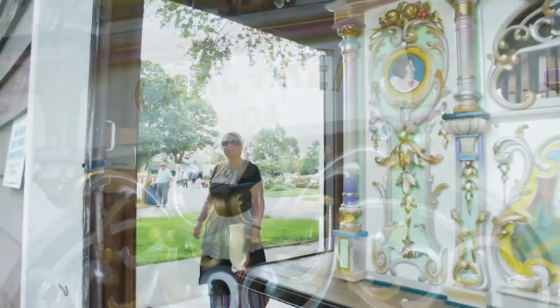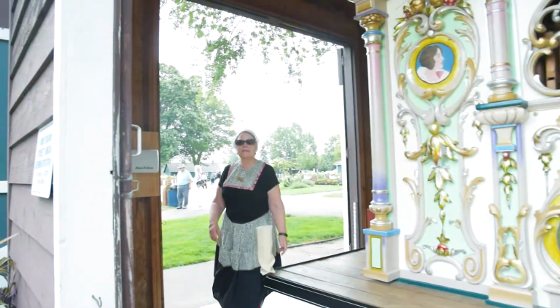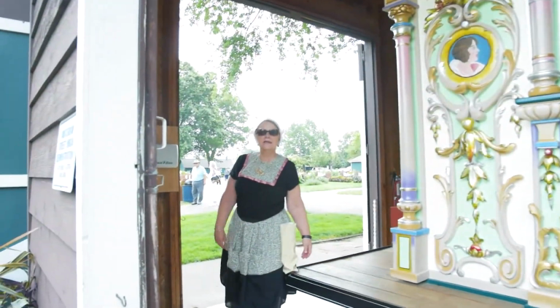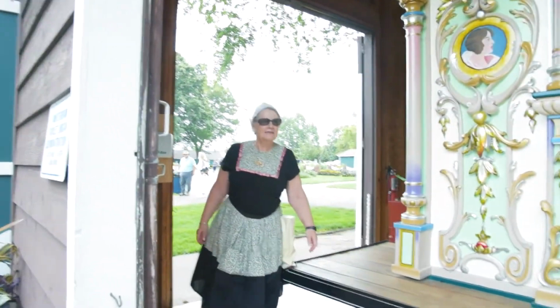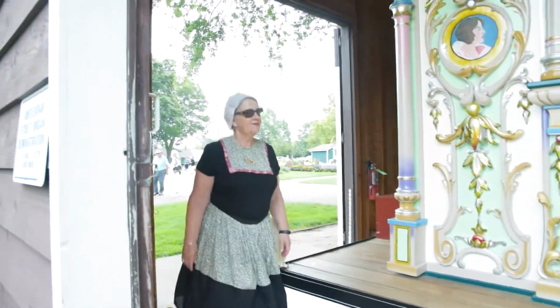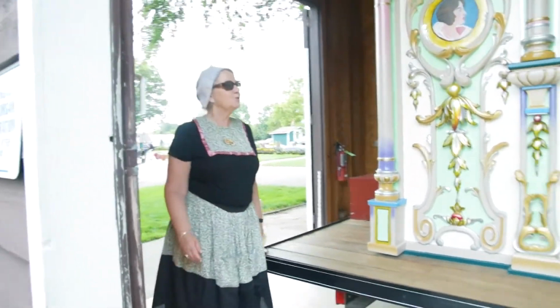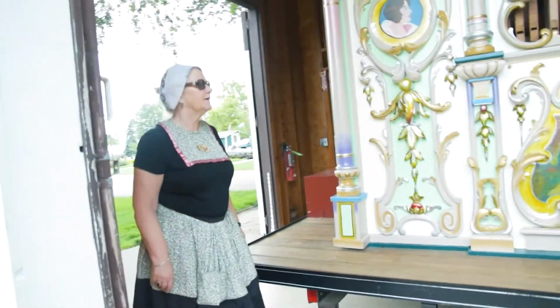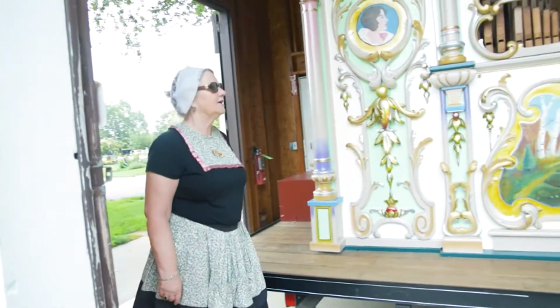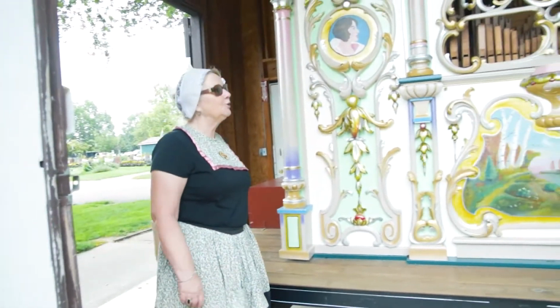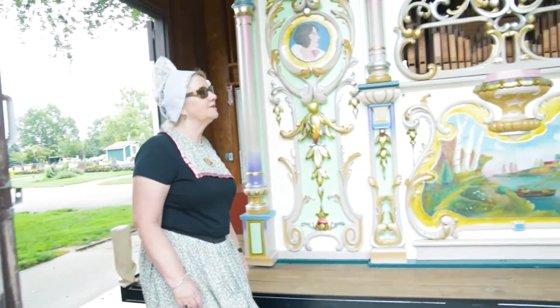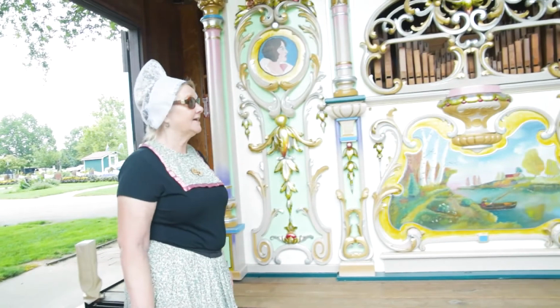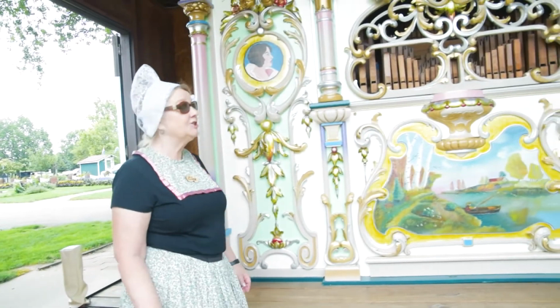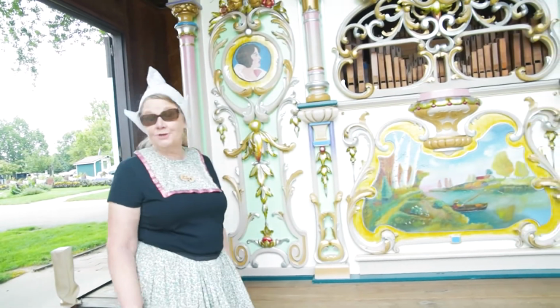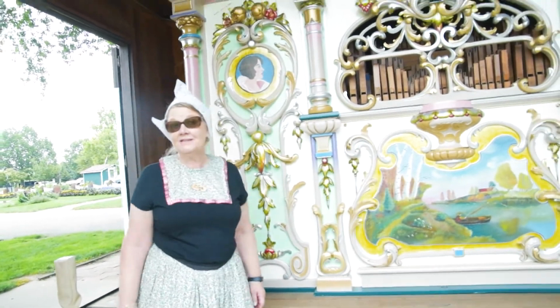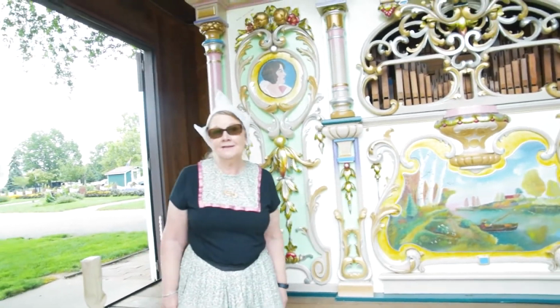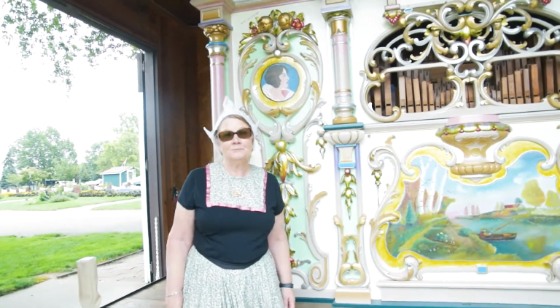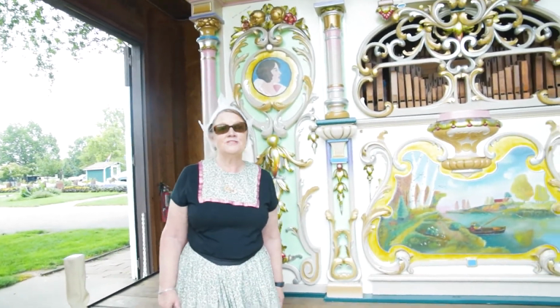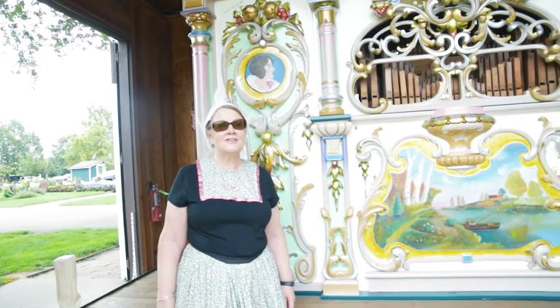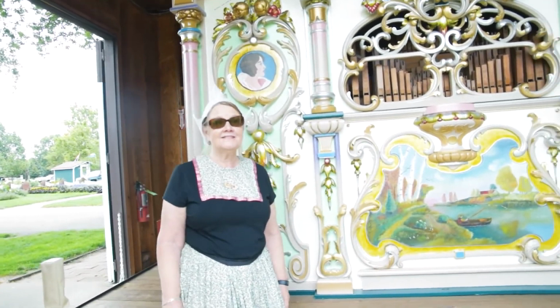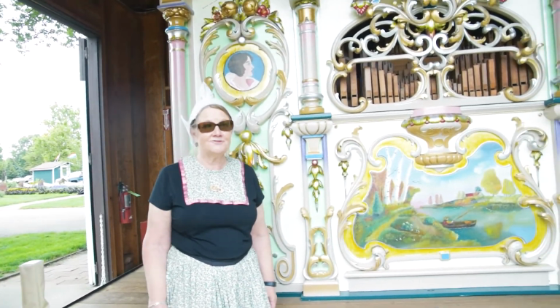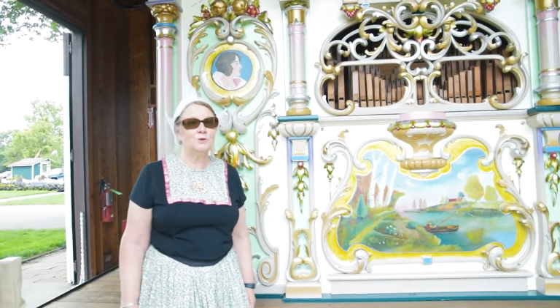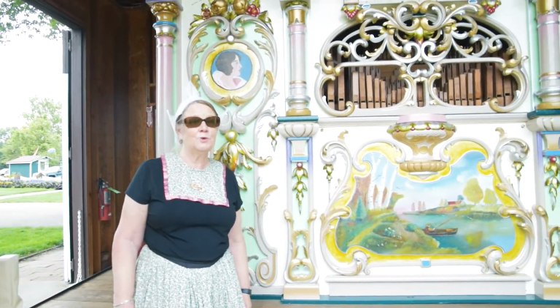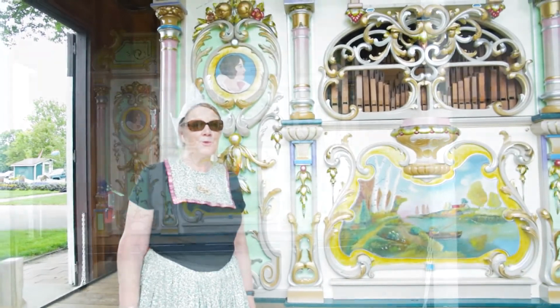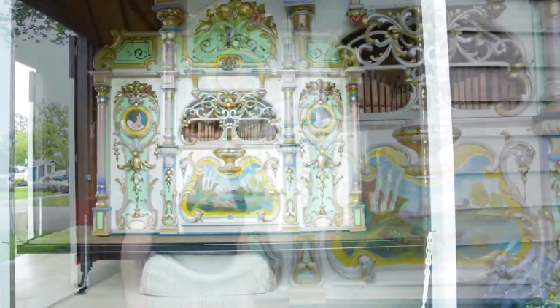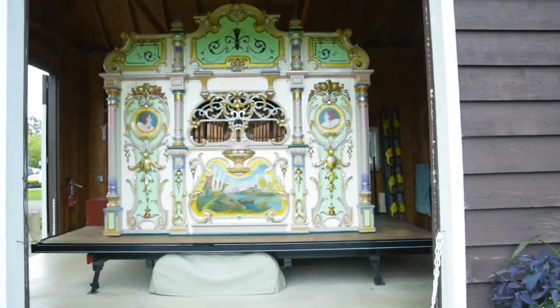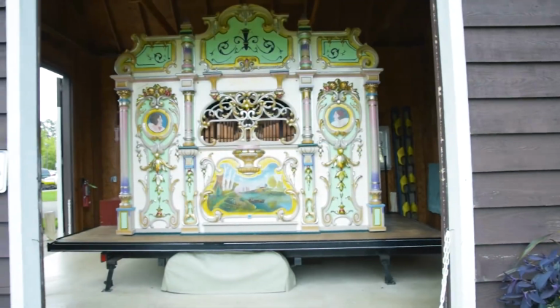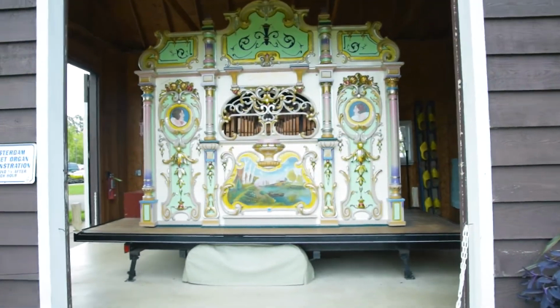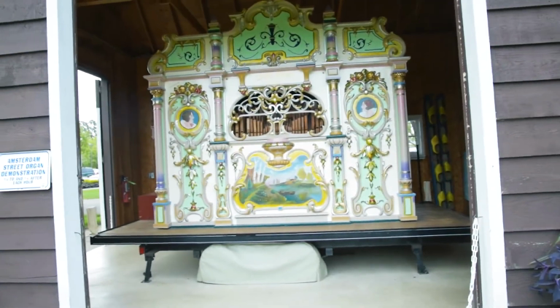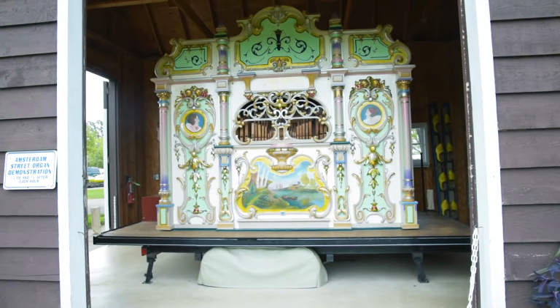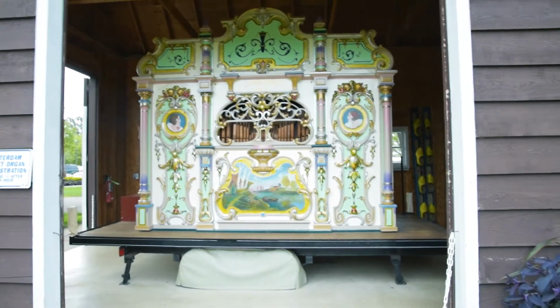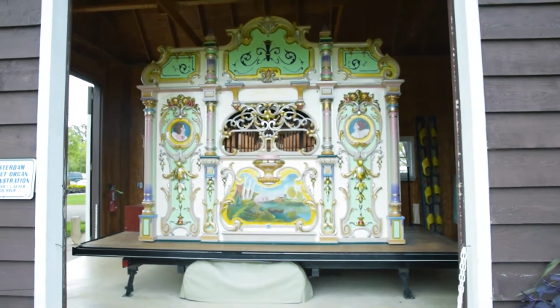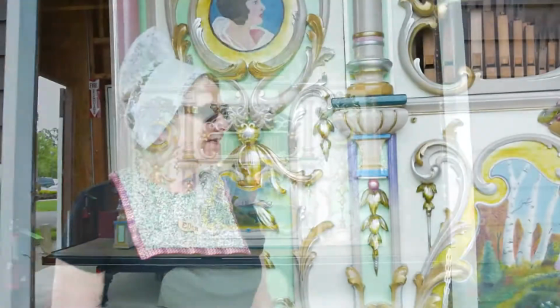It's a famous organ maker who was actually German, but he moved to the Netherlands after World War I and he started making street organs.